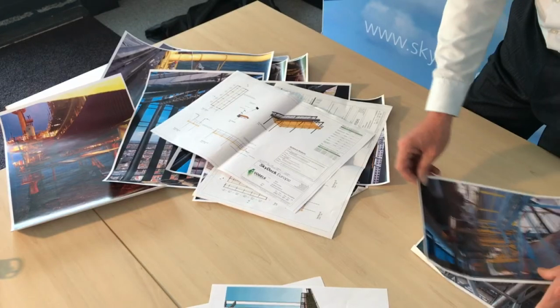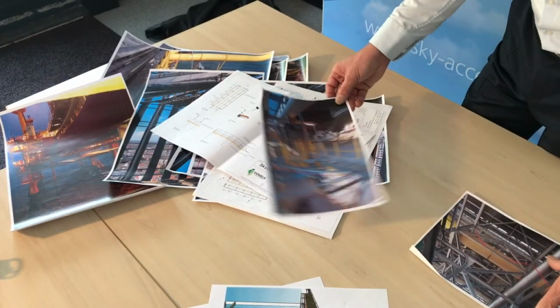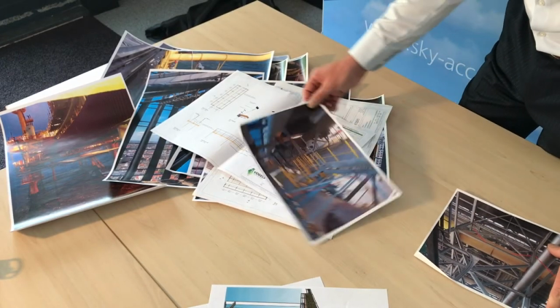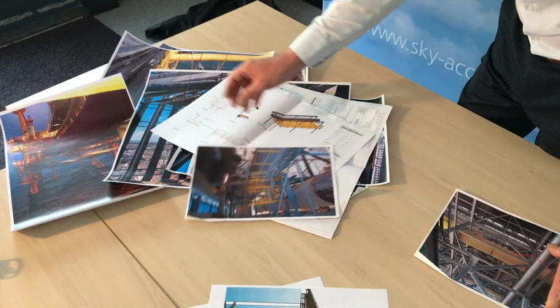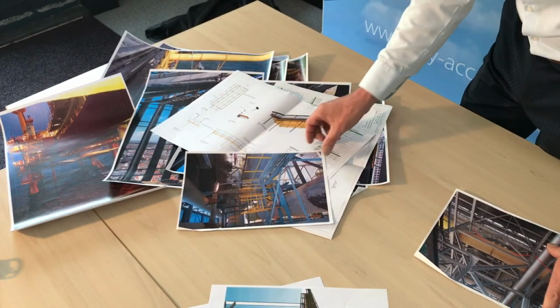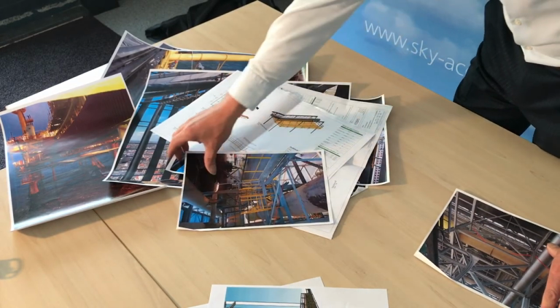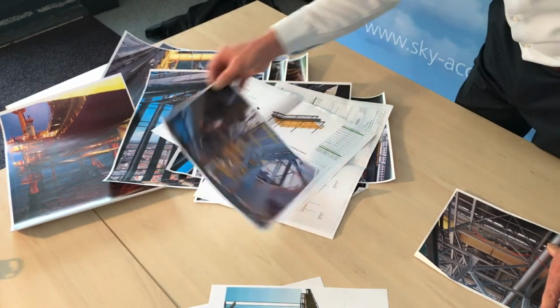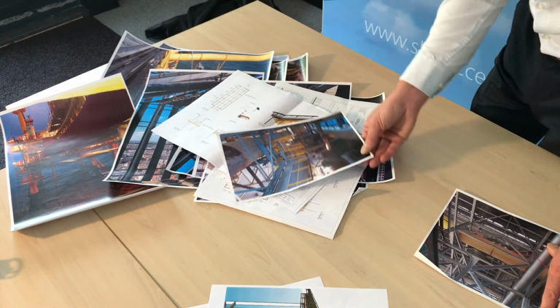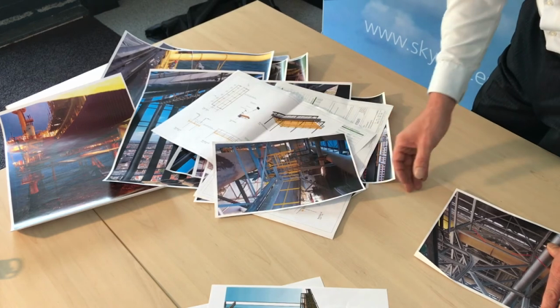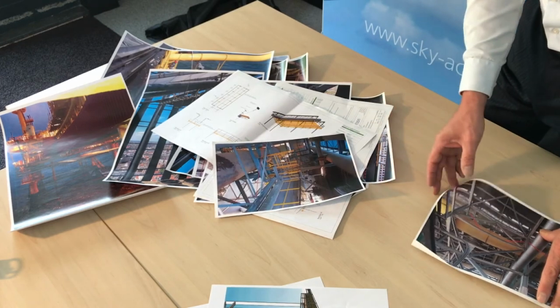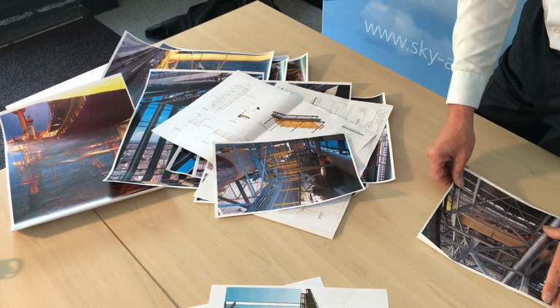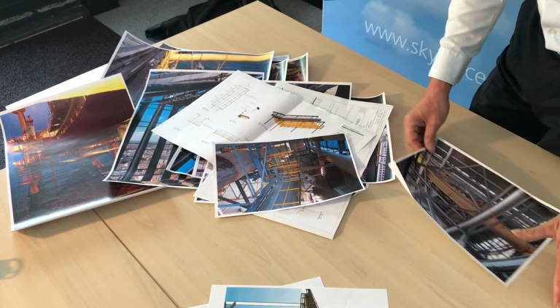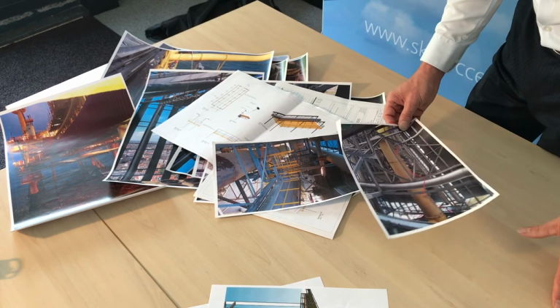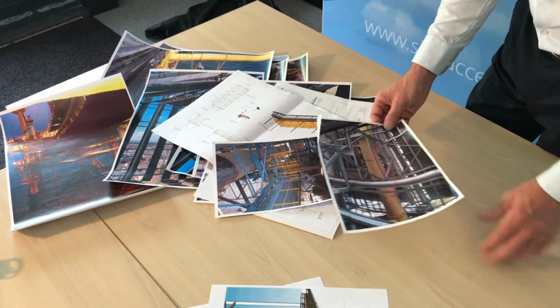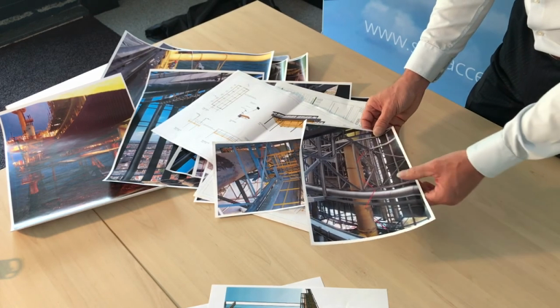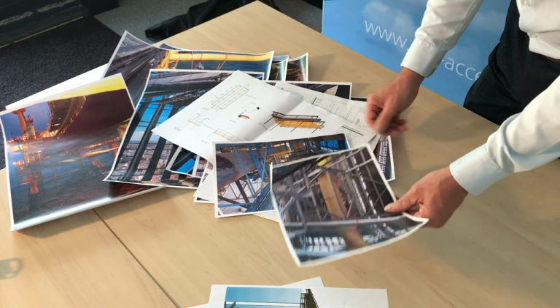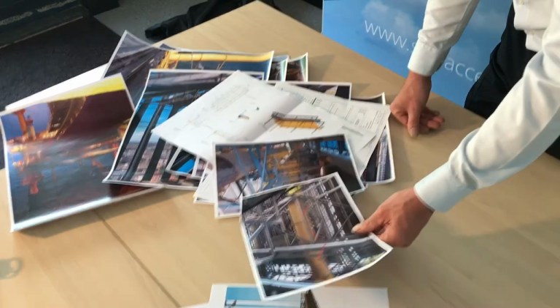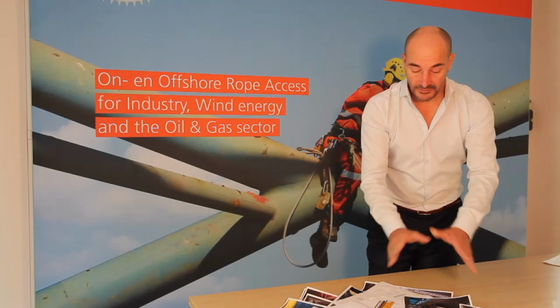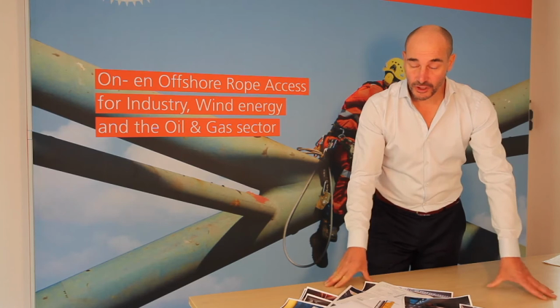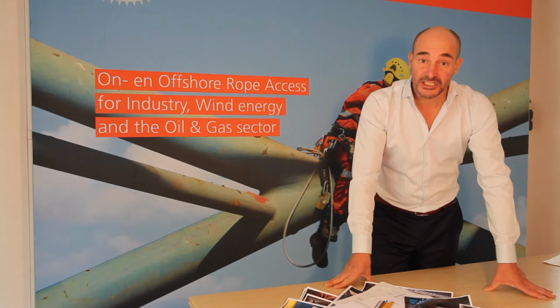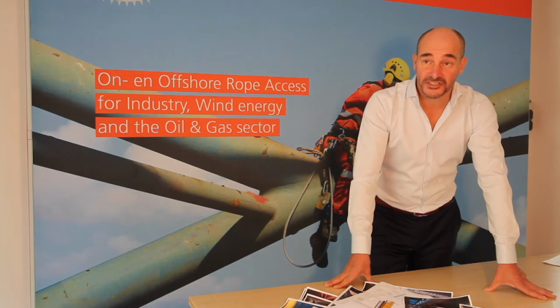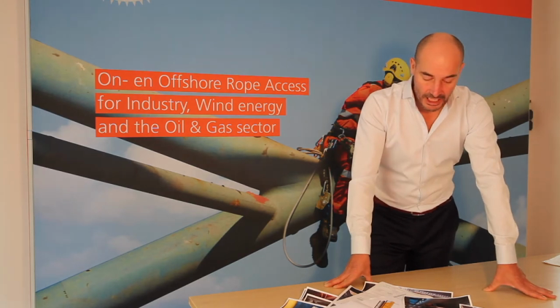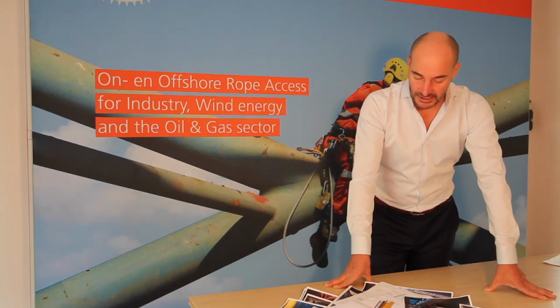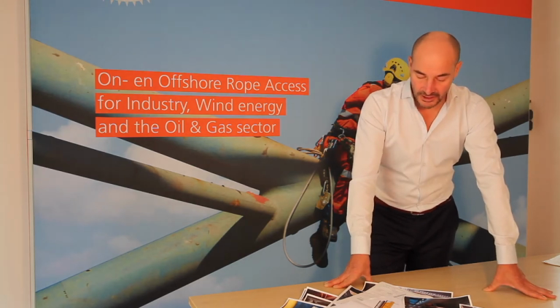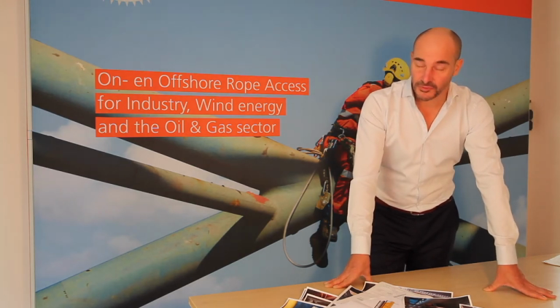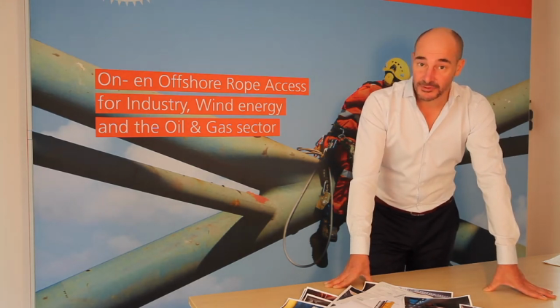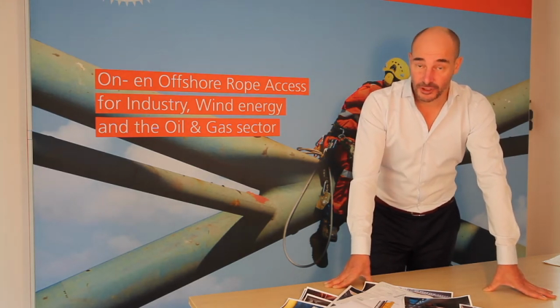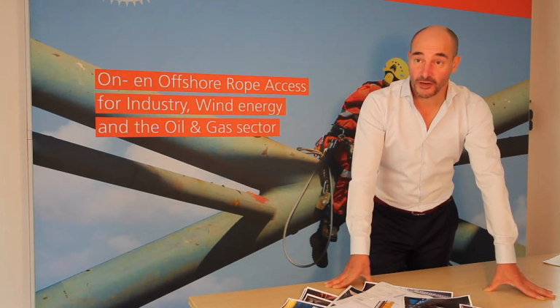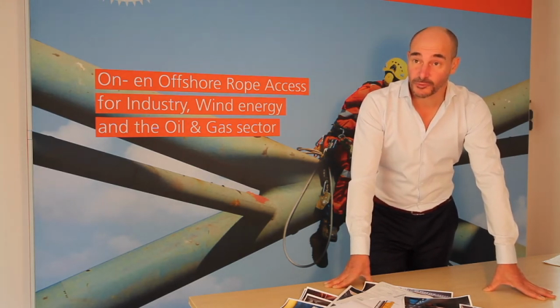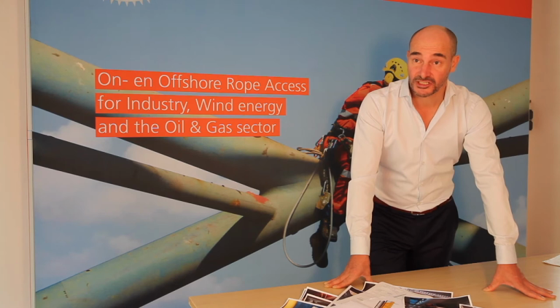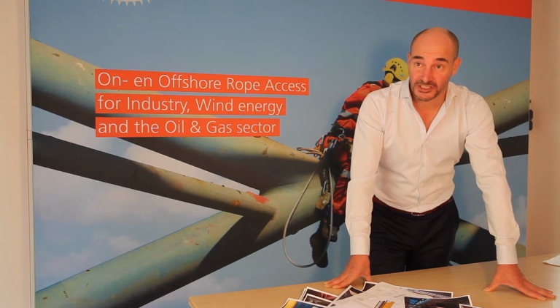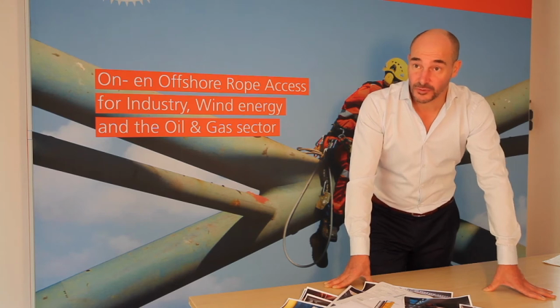These are some pictures taken before we installed the Quick Deck, and in this picture we marked the spots where we need to be with the Quick Deck. Very nice job — easy, fast, in and out — and the customer is really happy. We are now looking for other projects at BASF Antwerp.